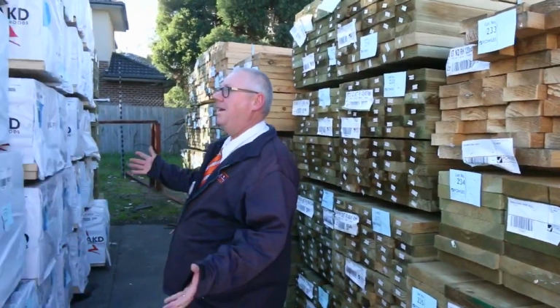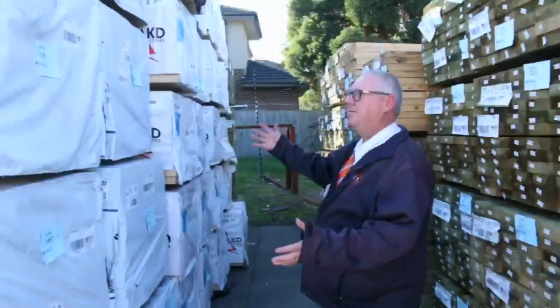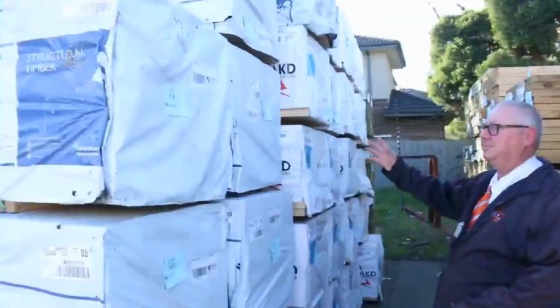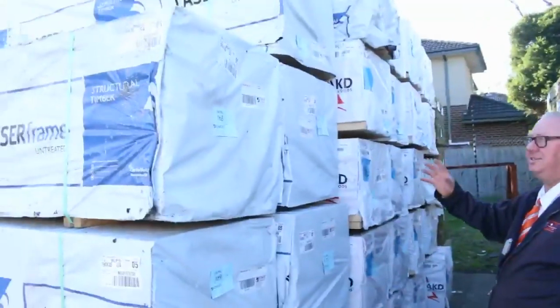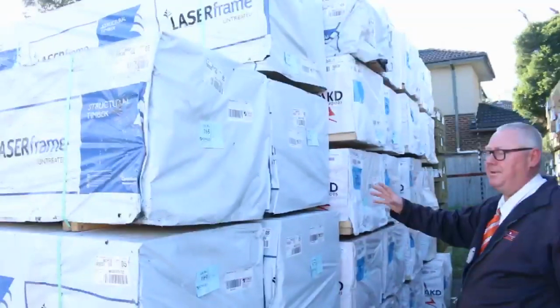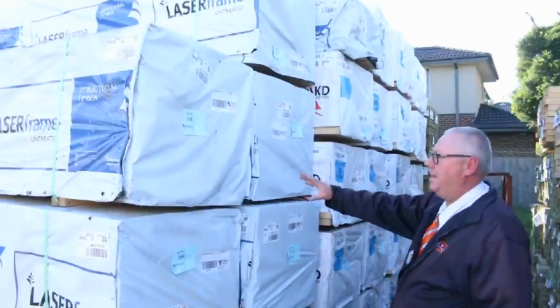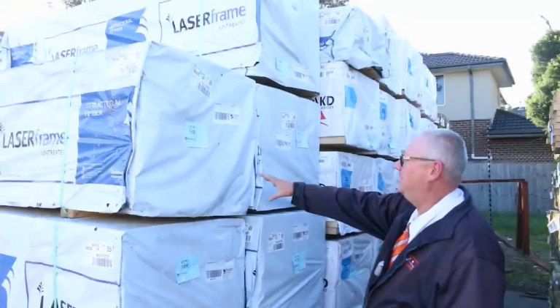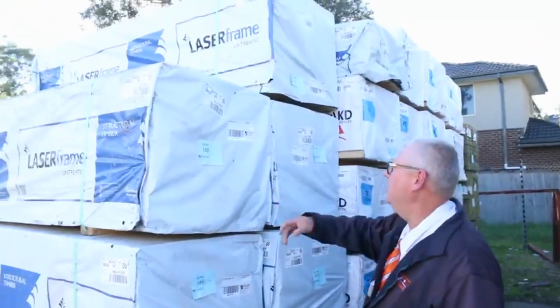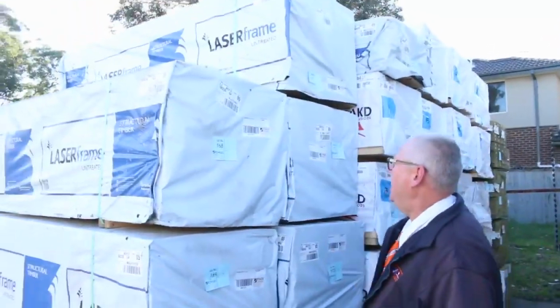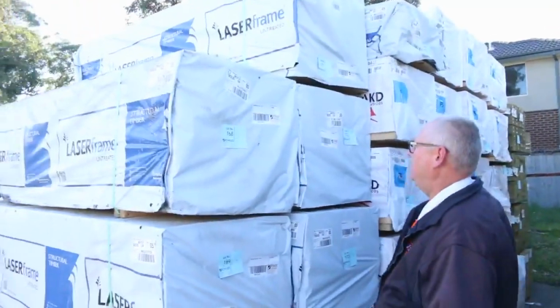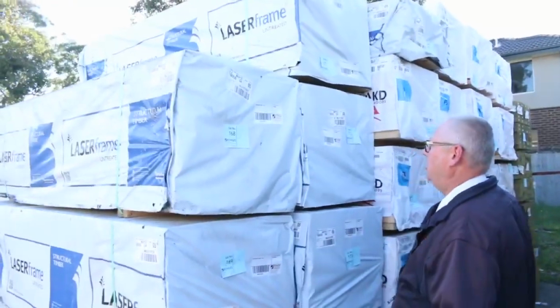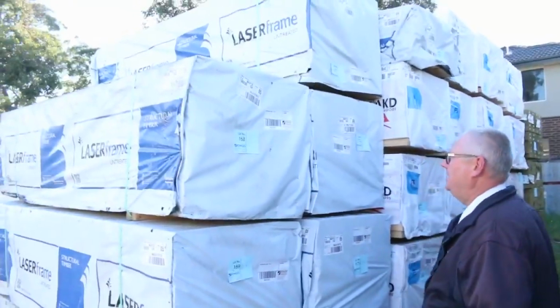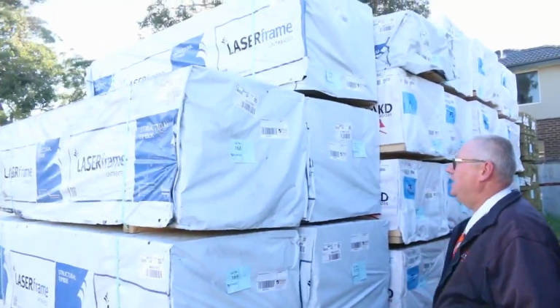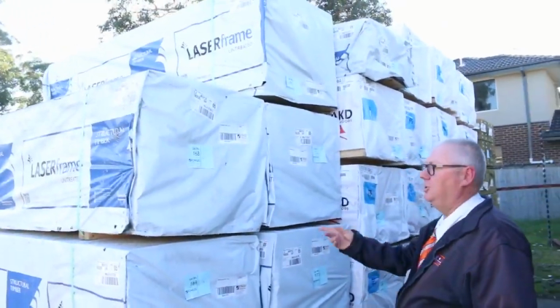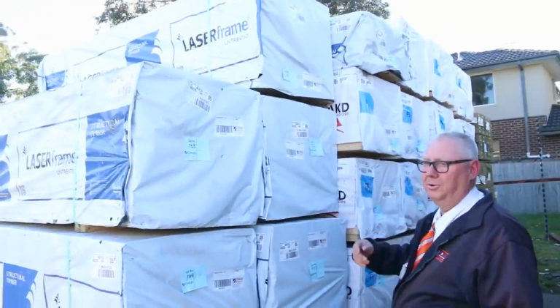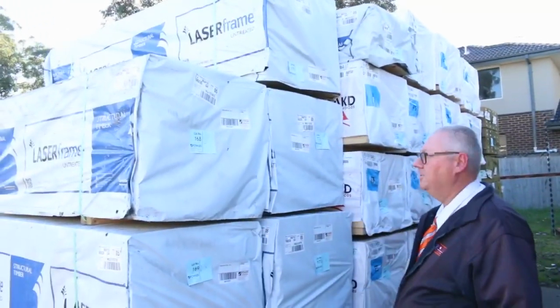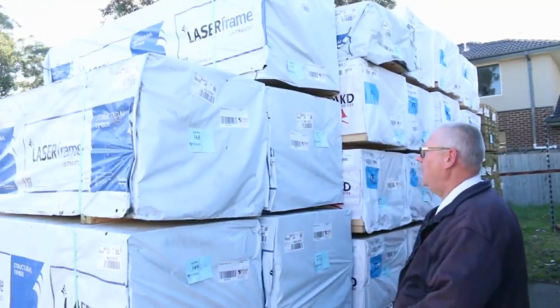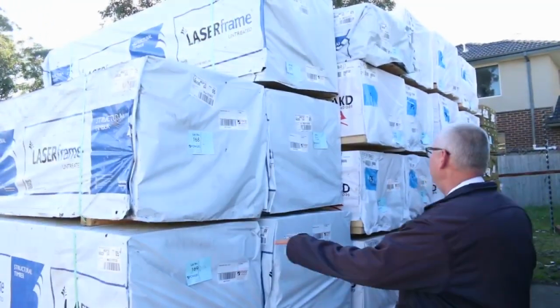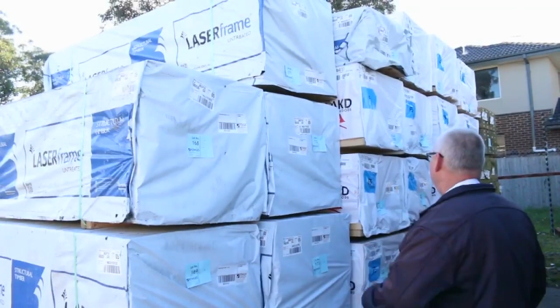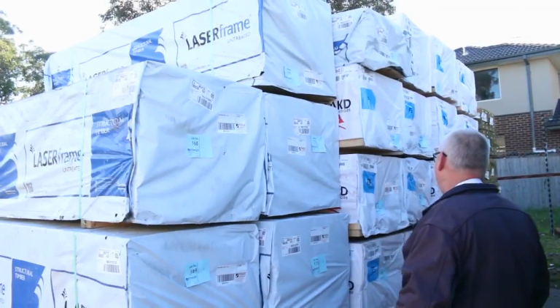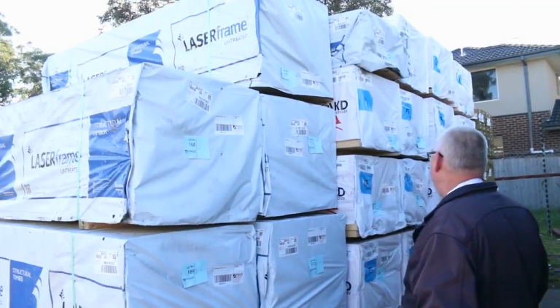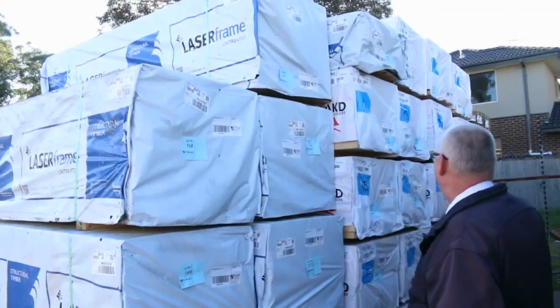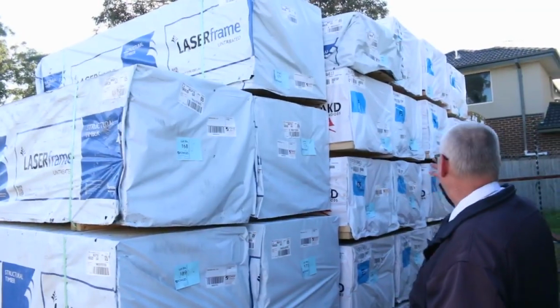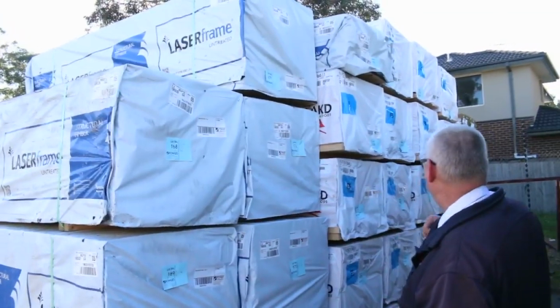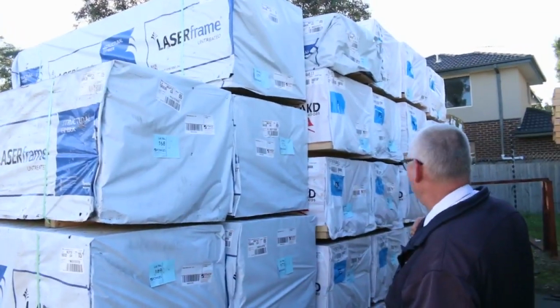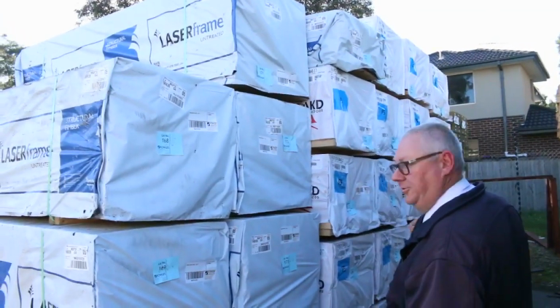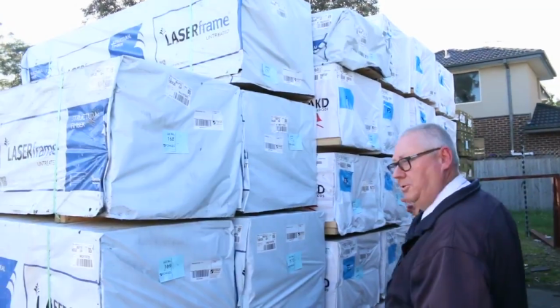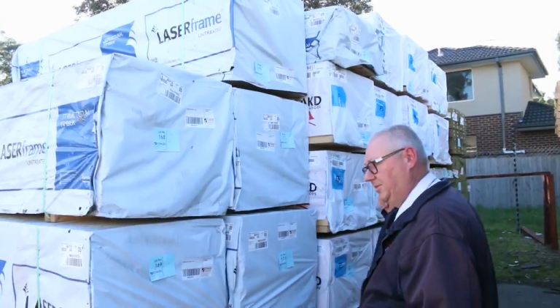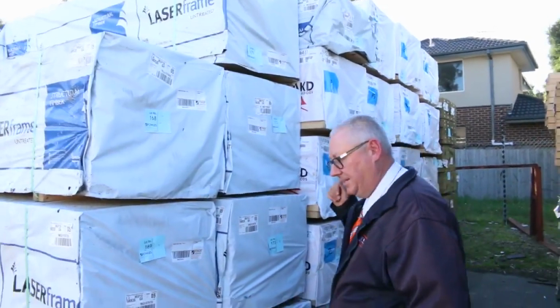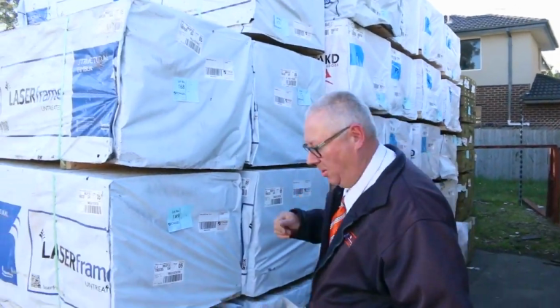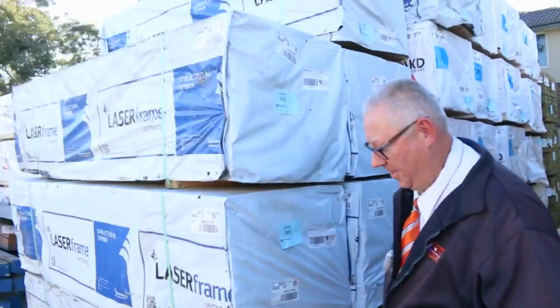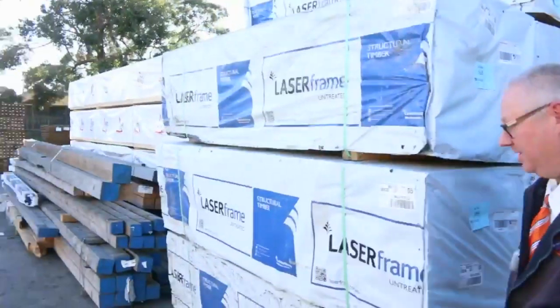Over here we've got some nice Mount Gambier stock — some MGP10 in the 2.4s, 190x35. Also 90x45, and 2.7 studs in behind there.